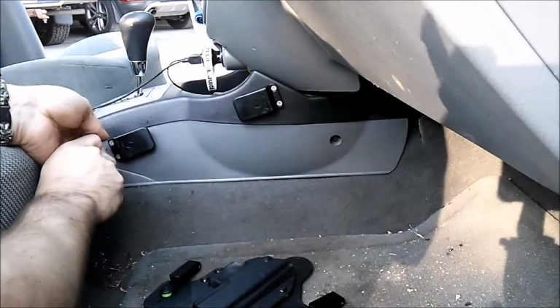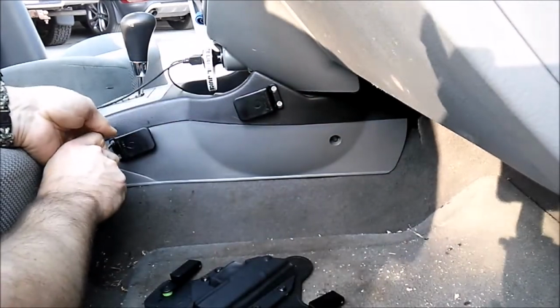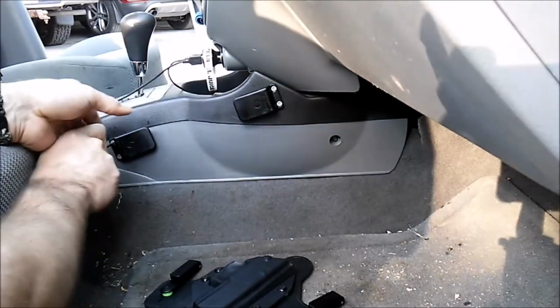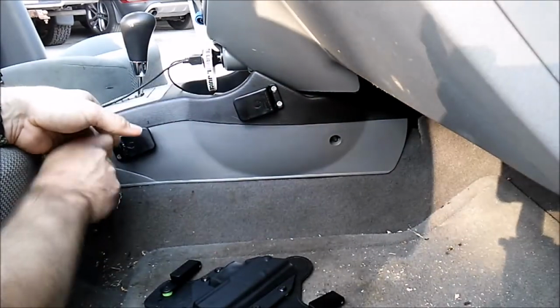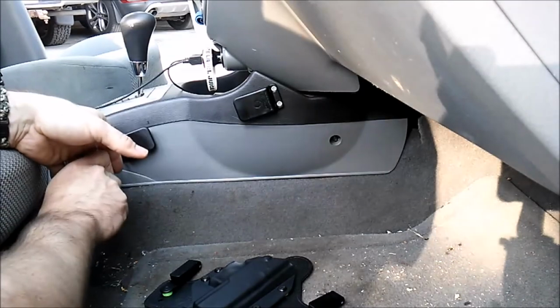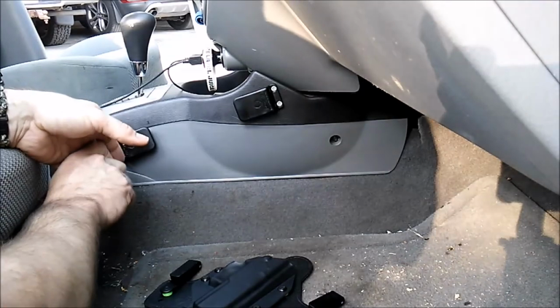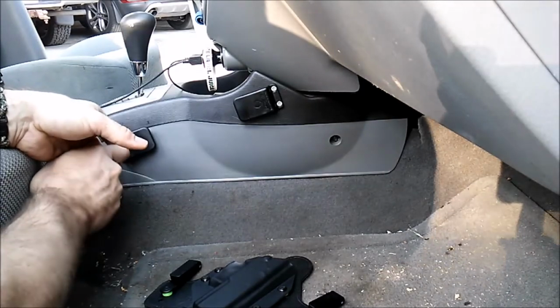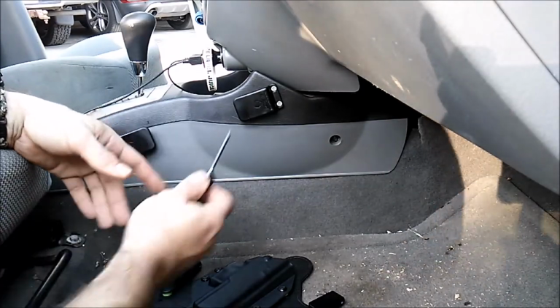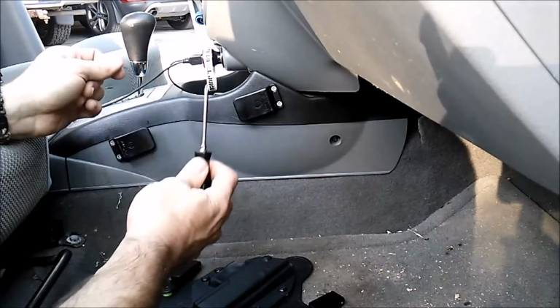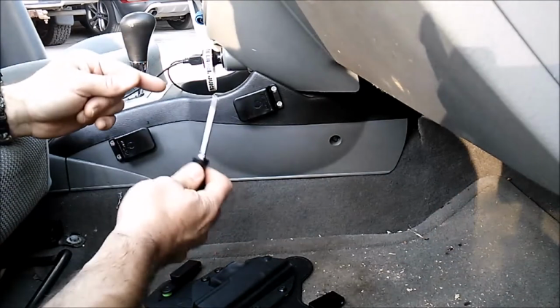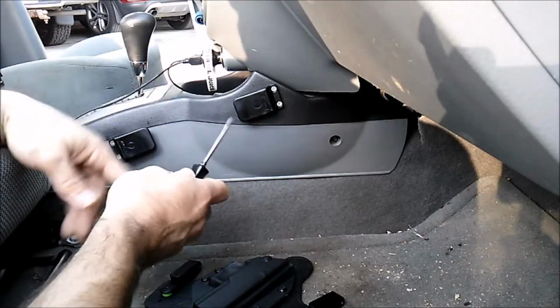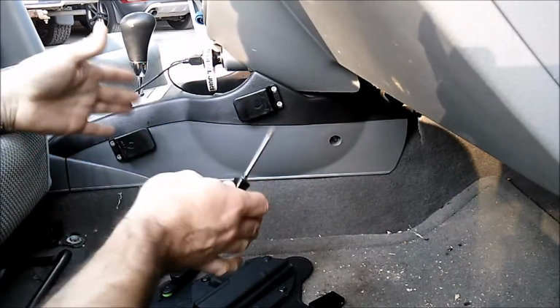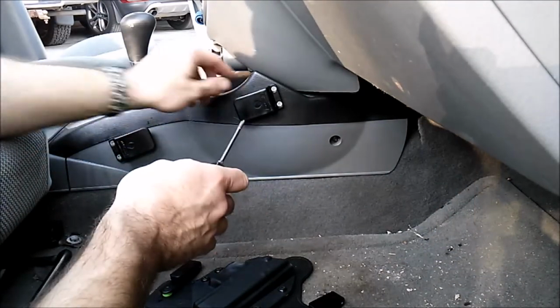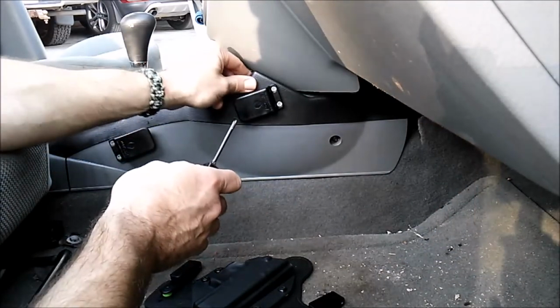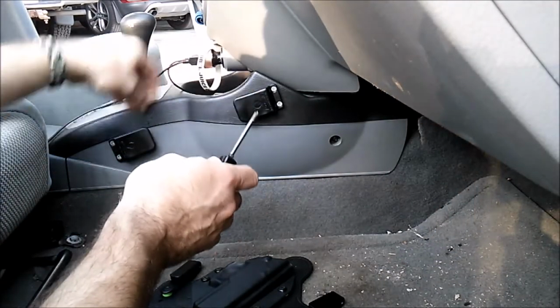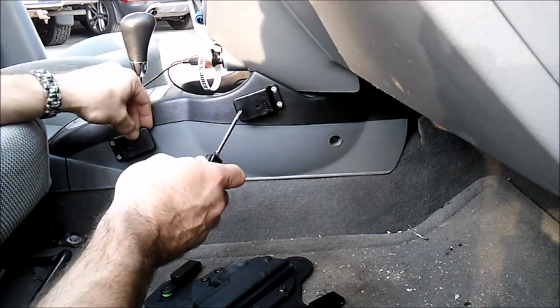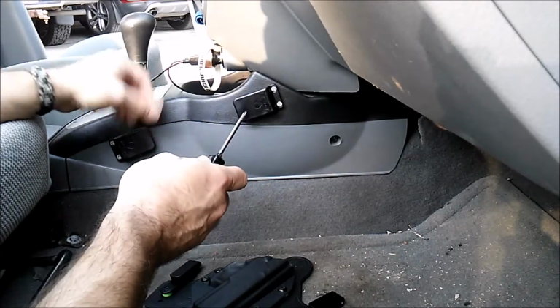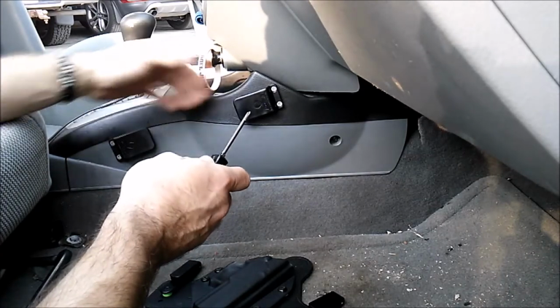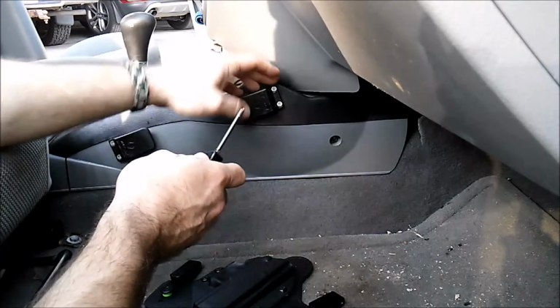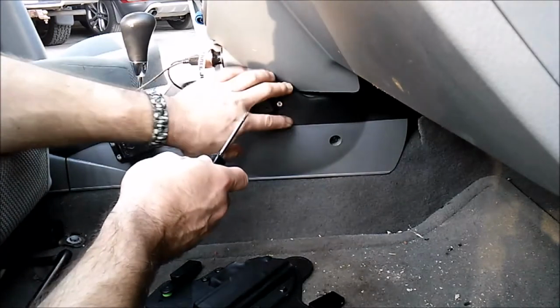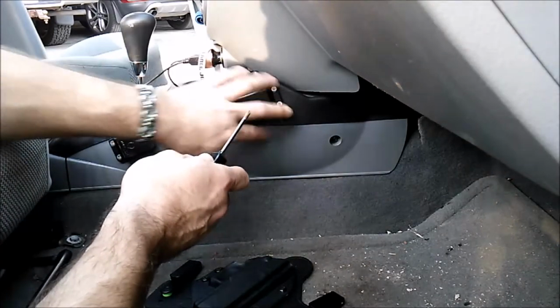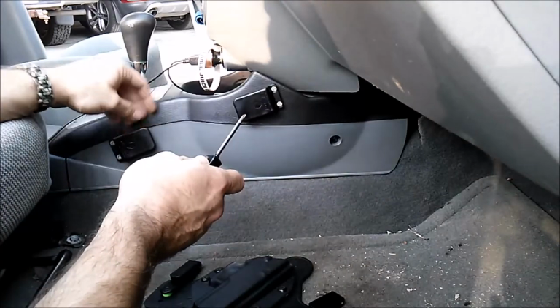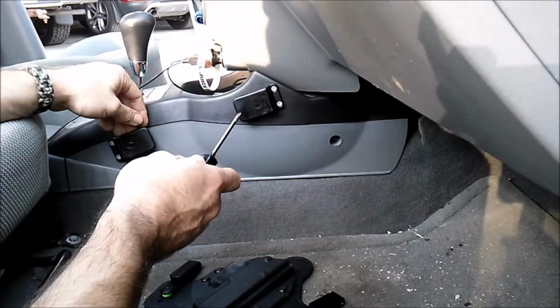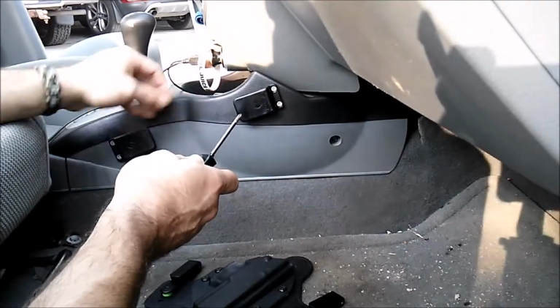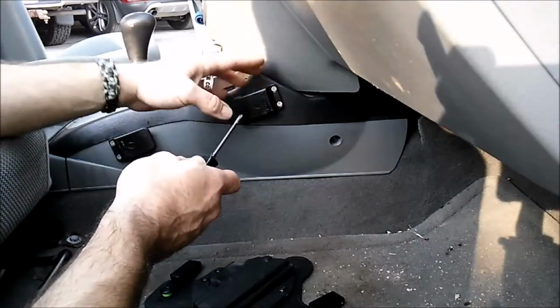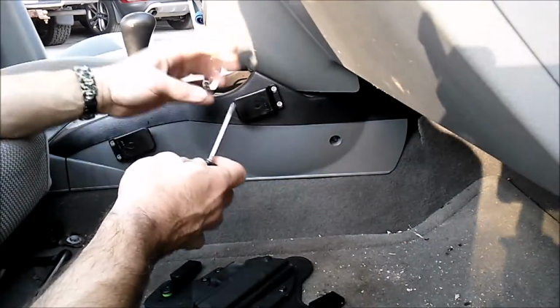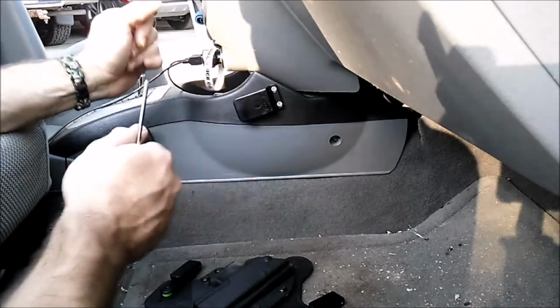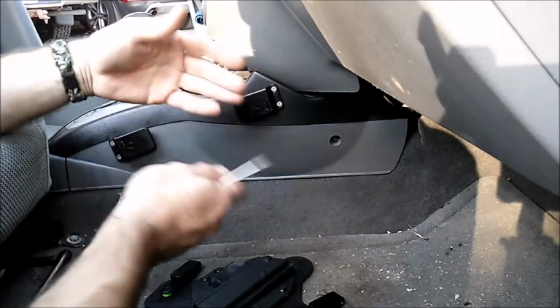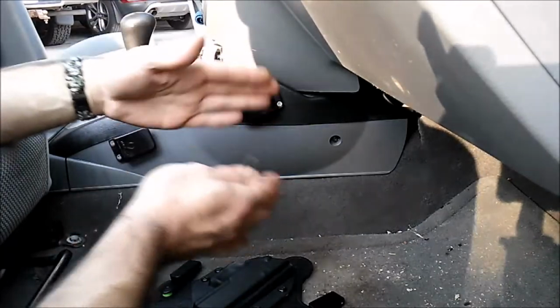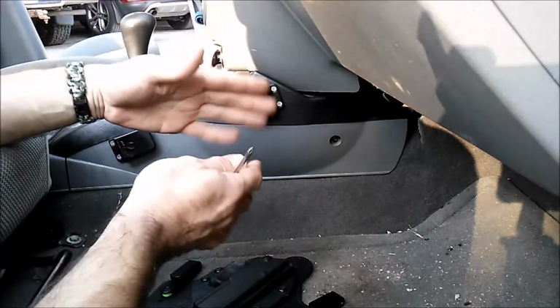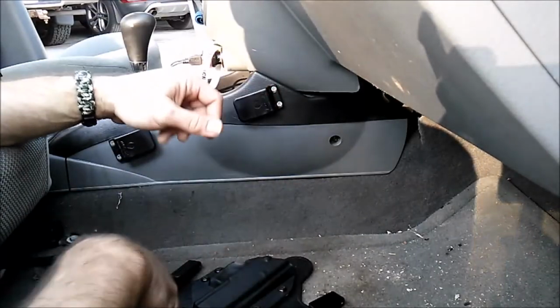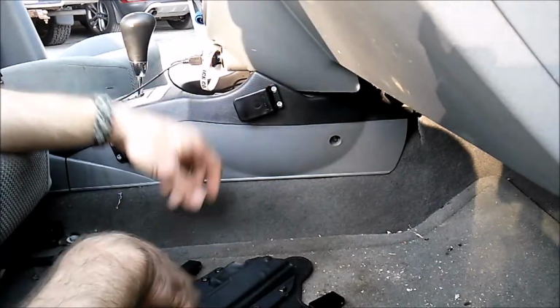Being mindful to not over-tighten — this is just plastic. If I need to, I can actually go ahead and take apart part of the console and put in some bolts to make sure that everything is tight and secure.